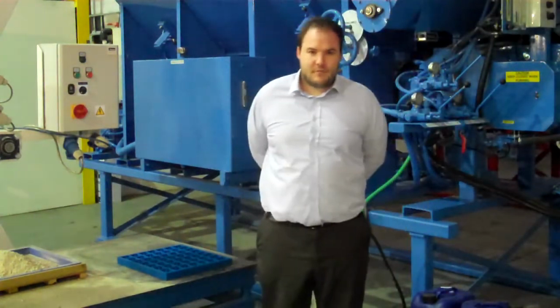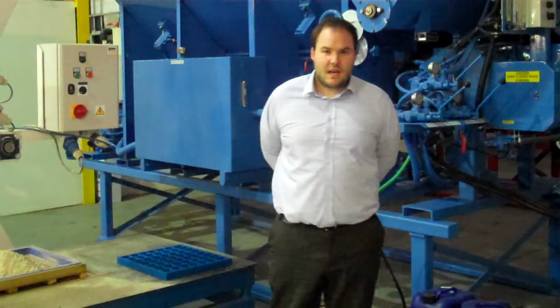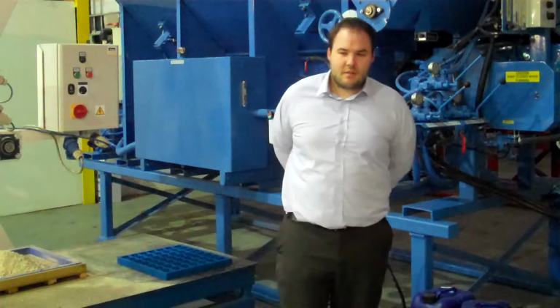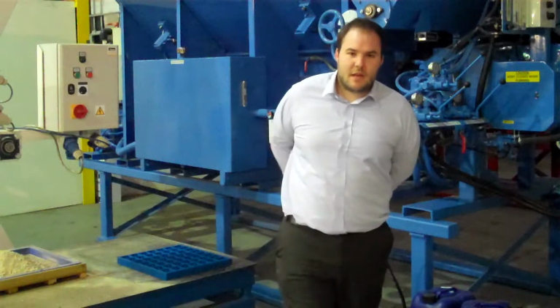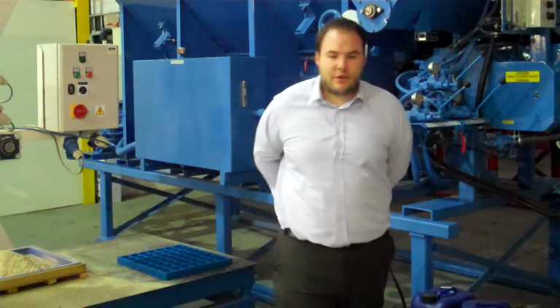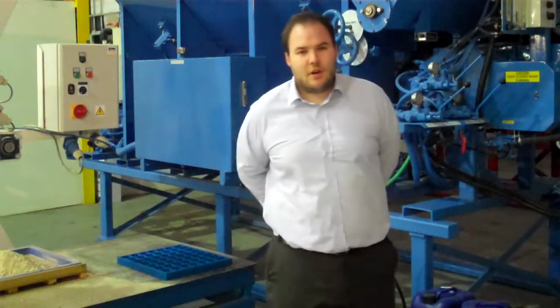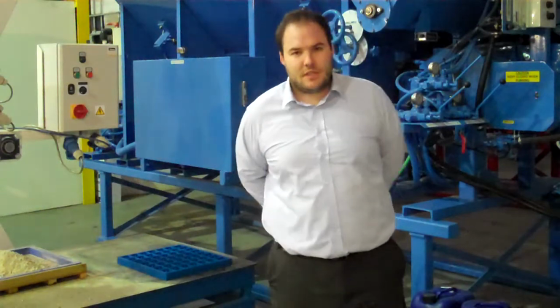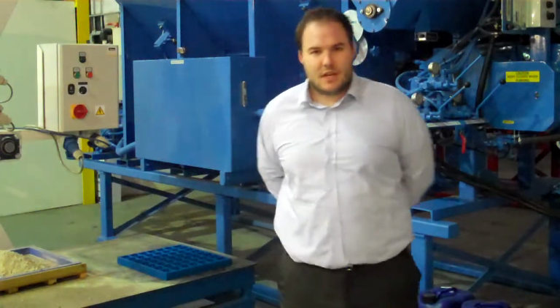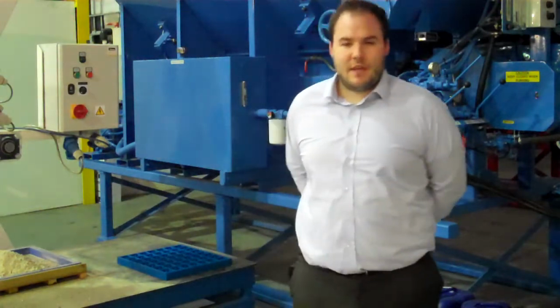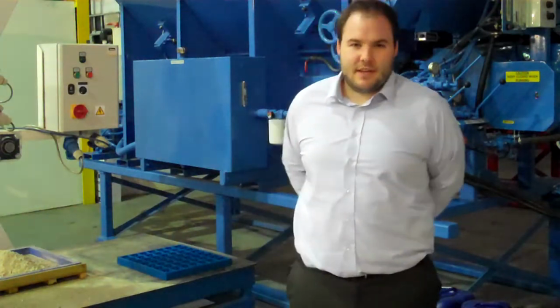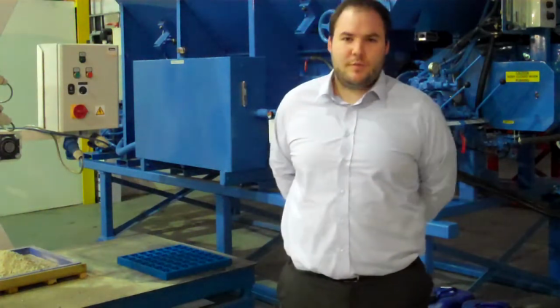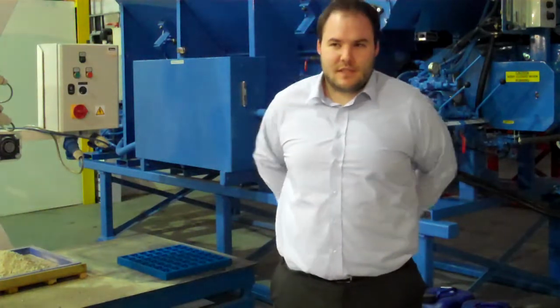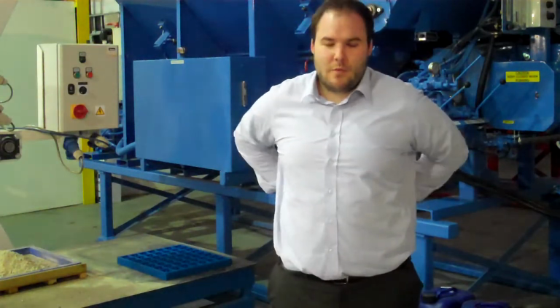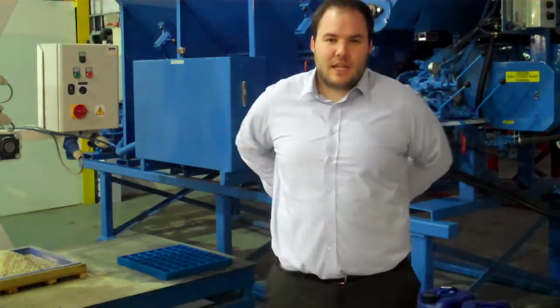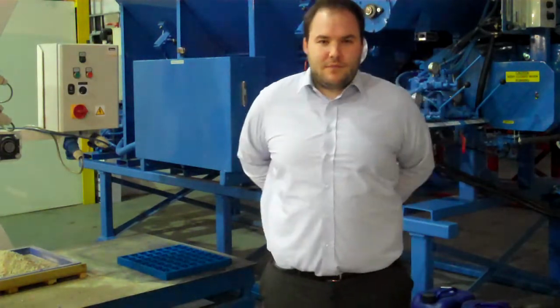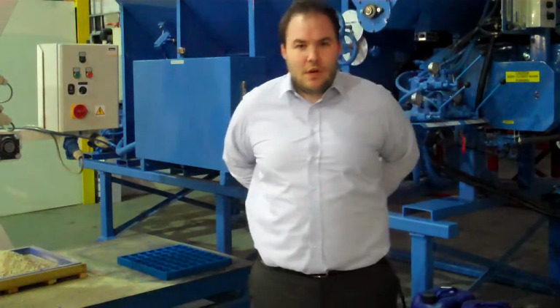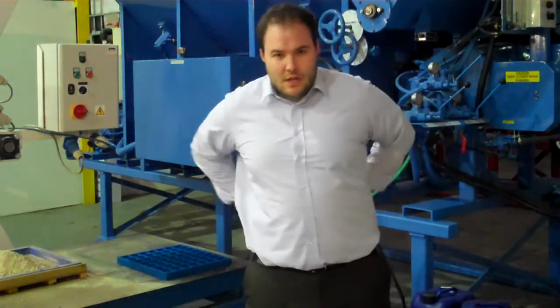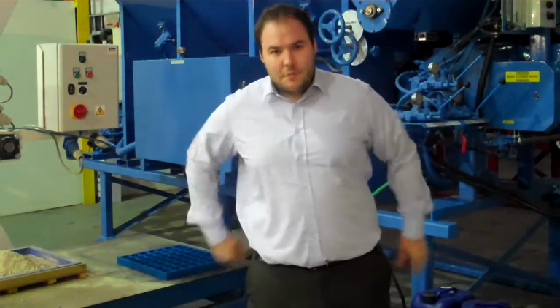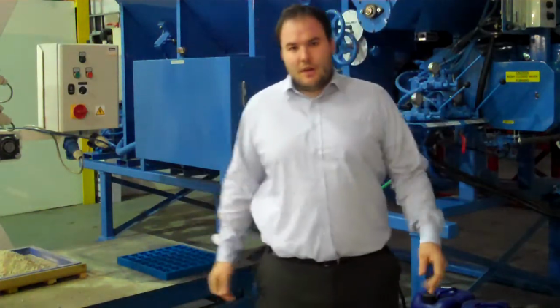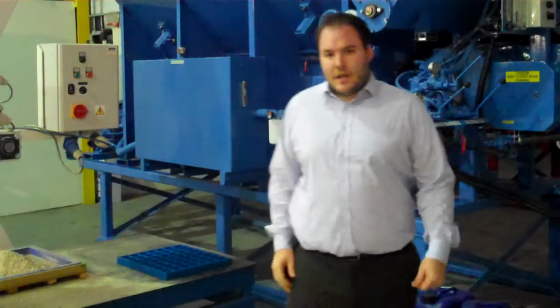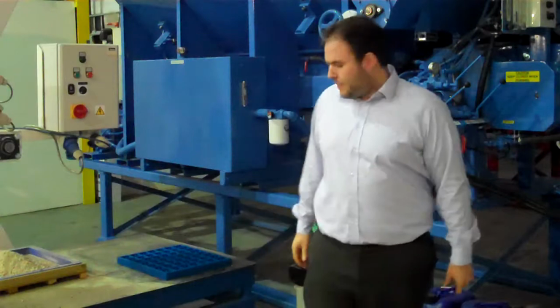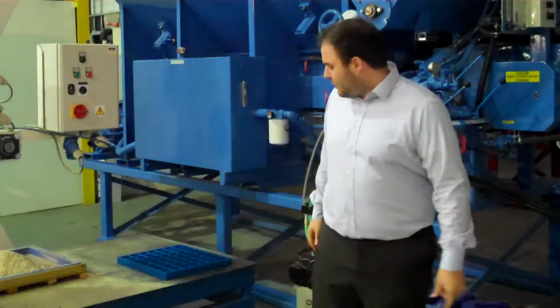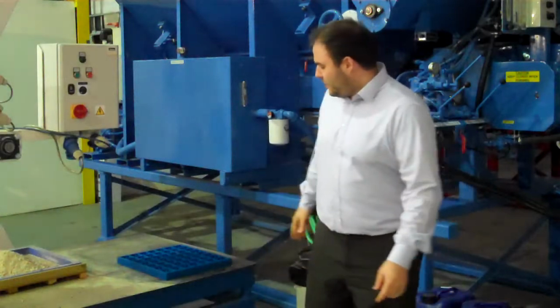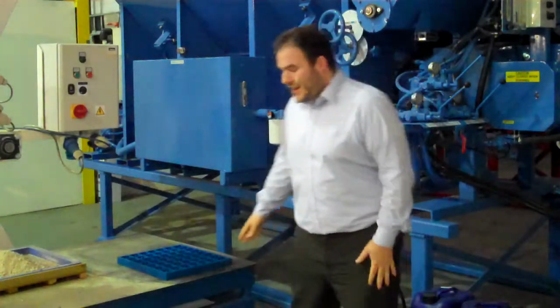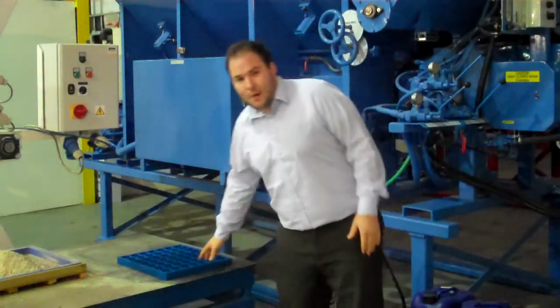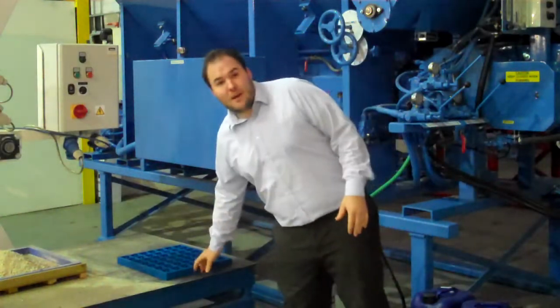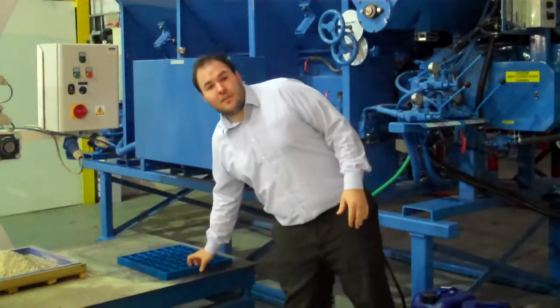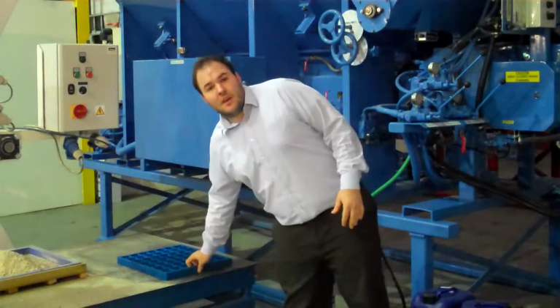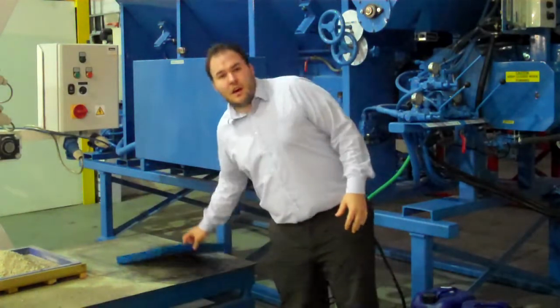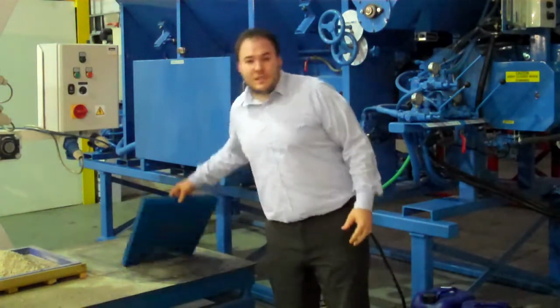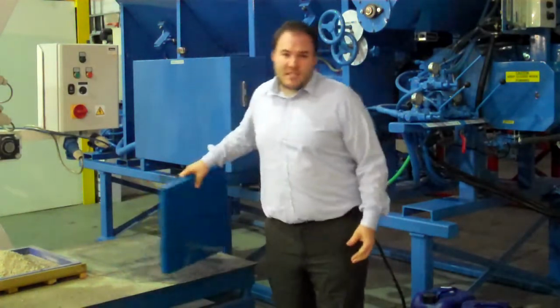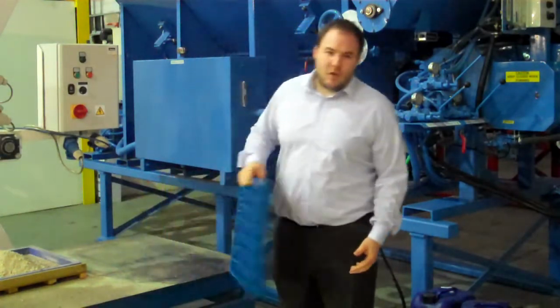Hi, my name is Ricardo Armitage. I'm the International Business Development Manager for ArmCom and I'm going to talk to you today about our spacer molds.